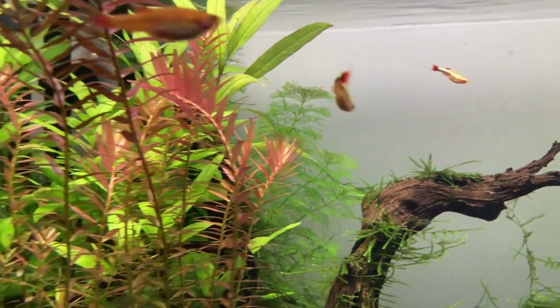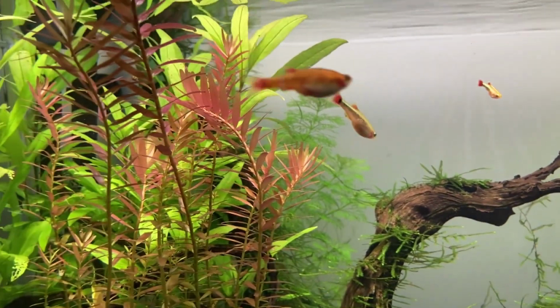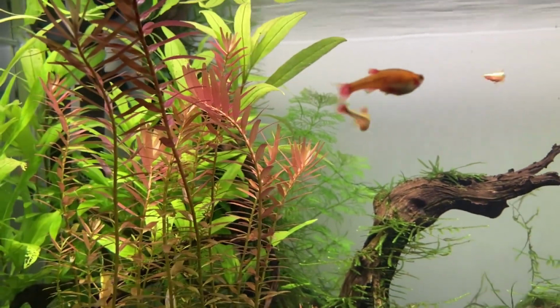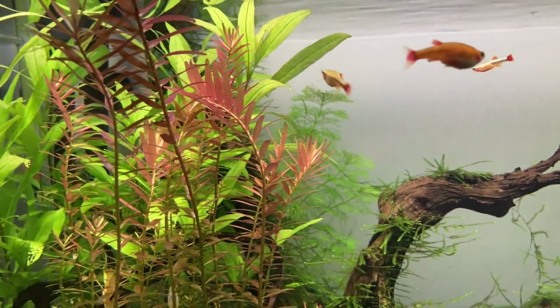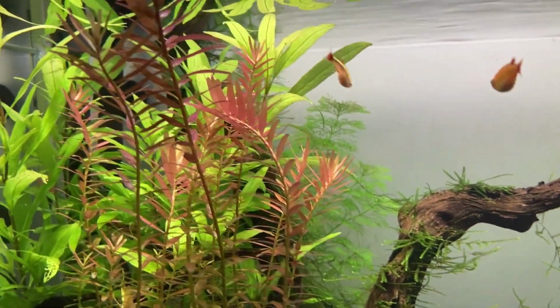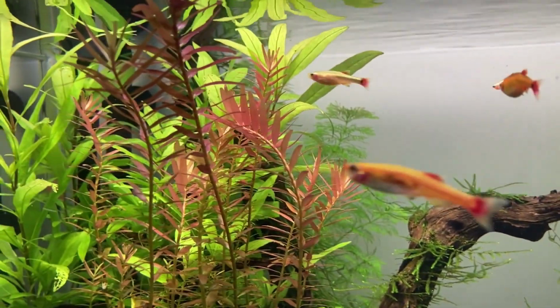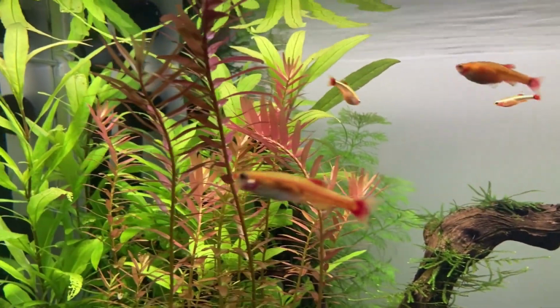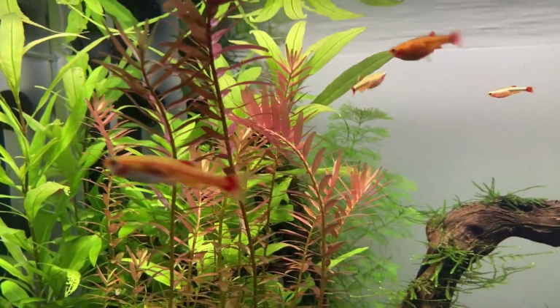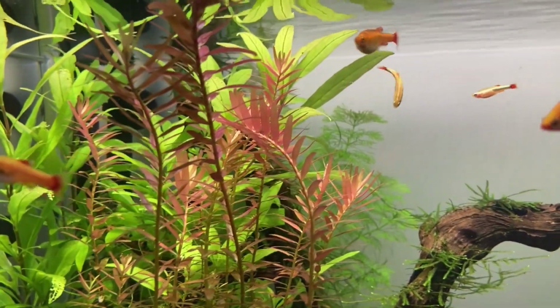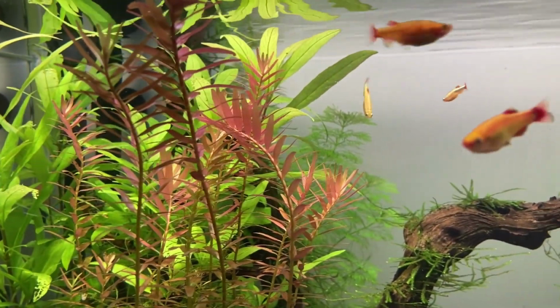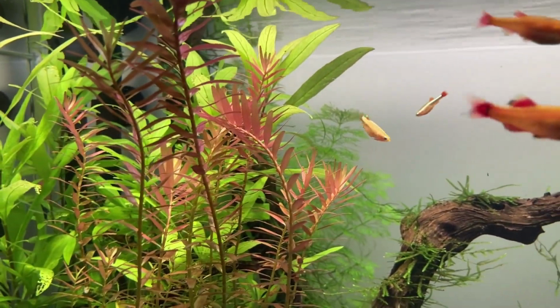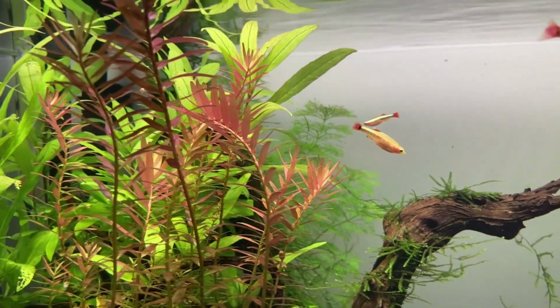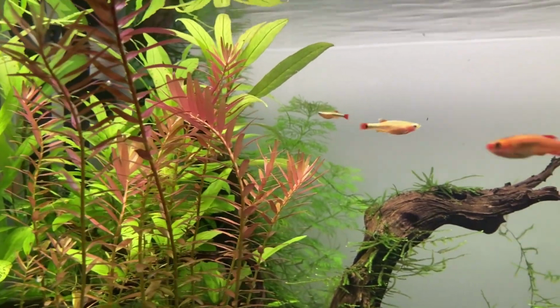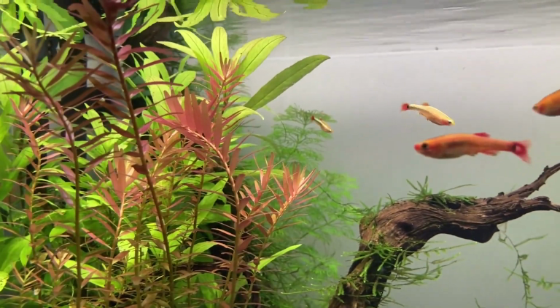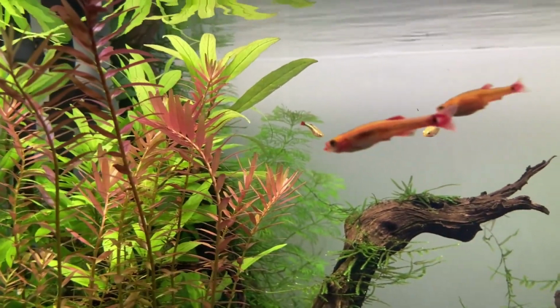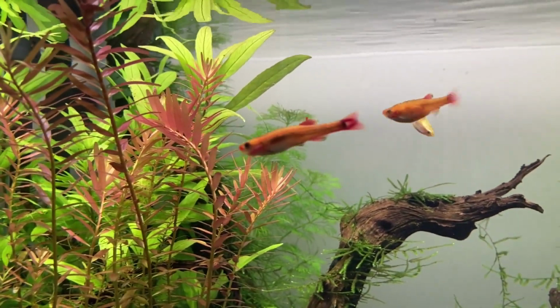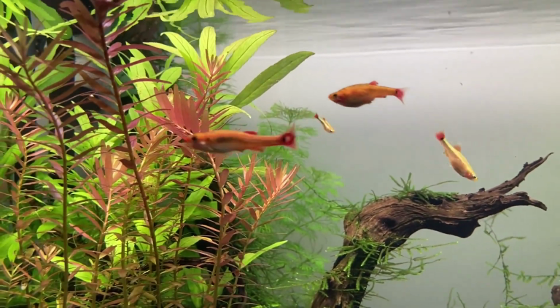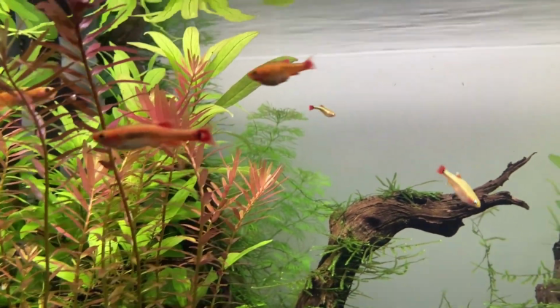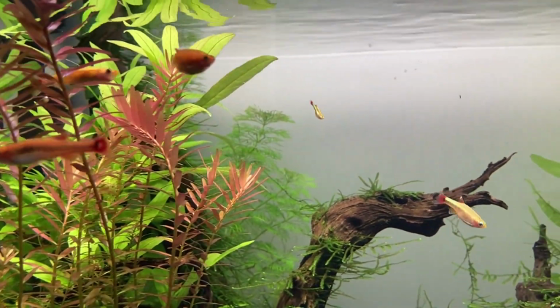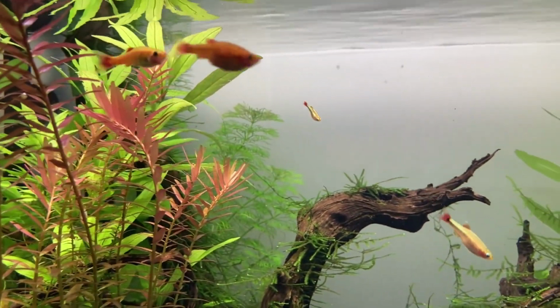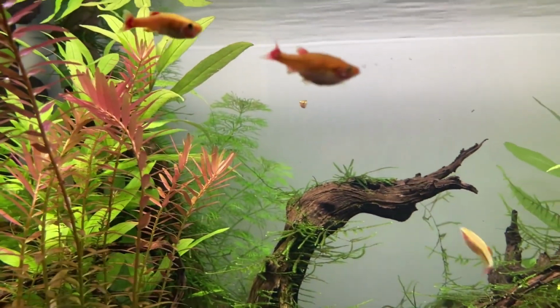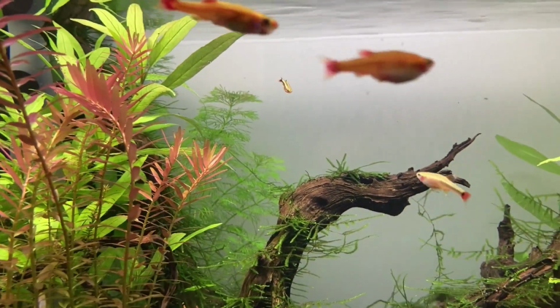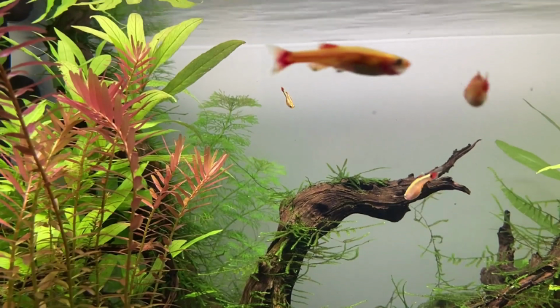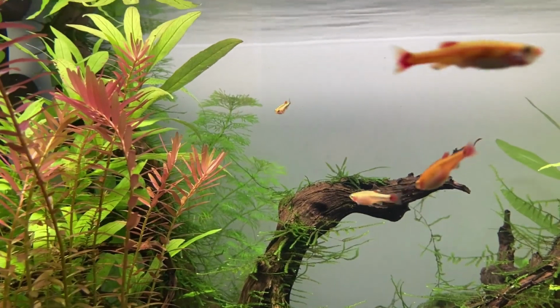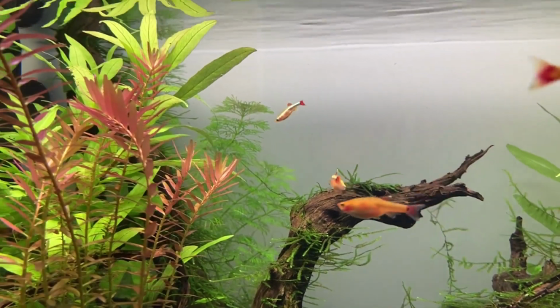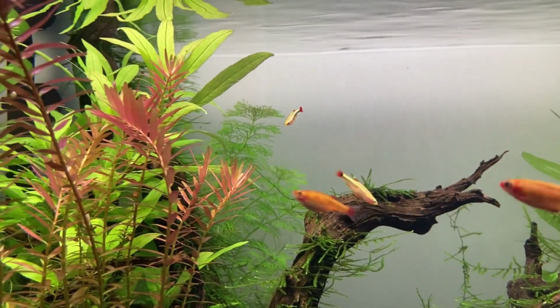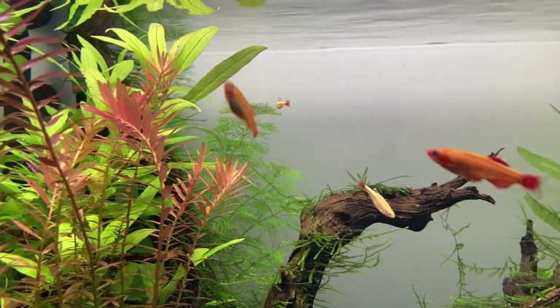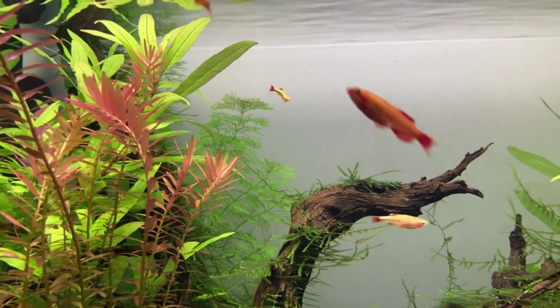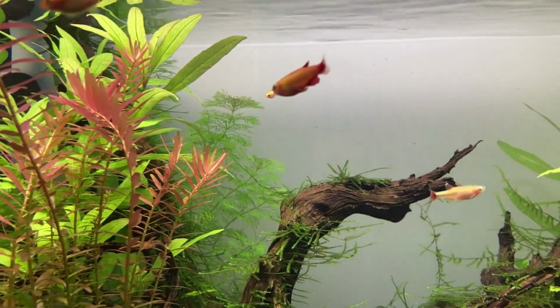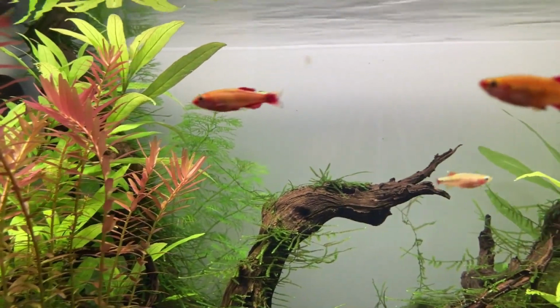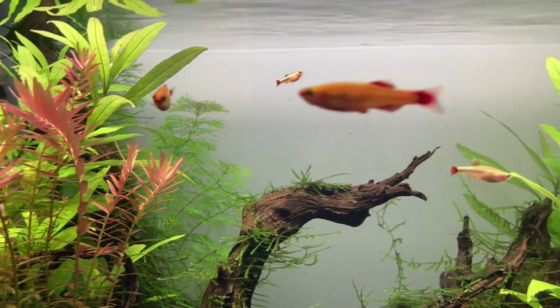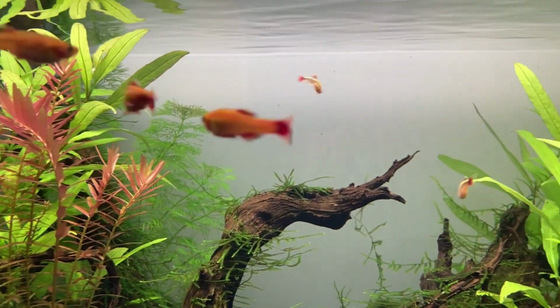If this basket technique doesn't yield results I'm going to throw in the towel, at least for now. I obviously don't have the breeding equivalent of a green thumb. I'll see you in the next video.